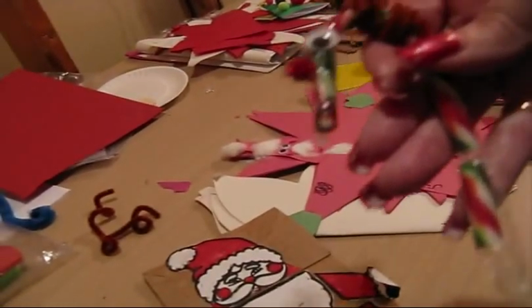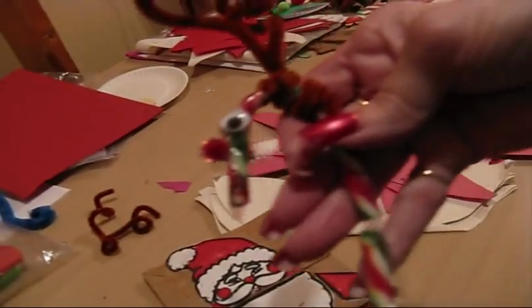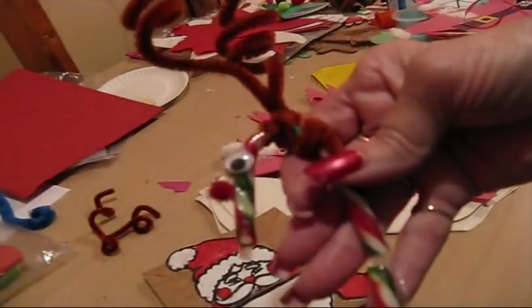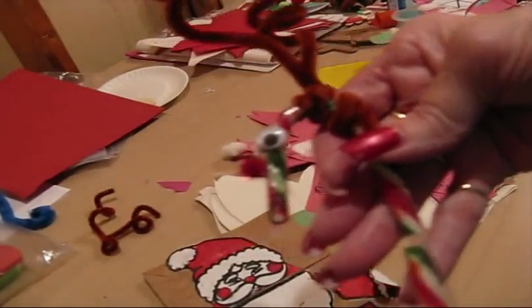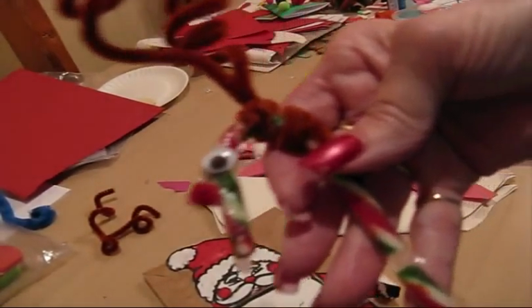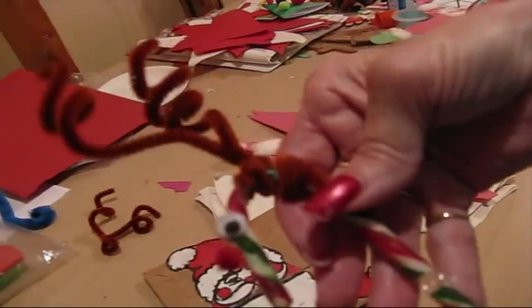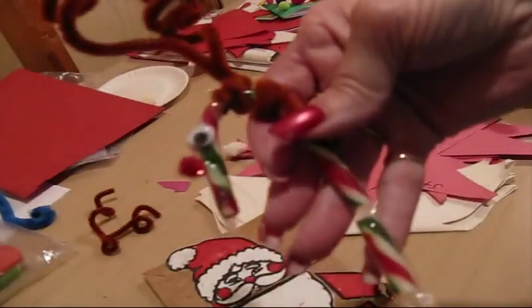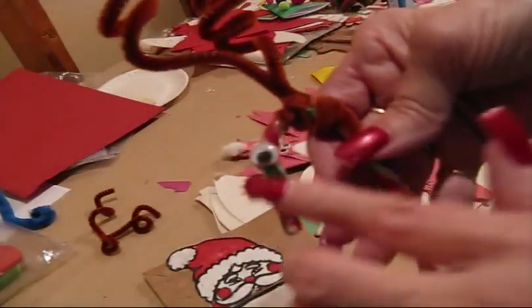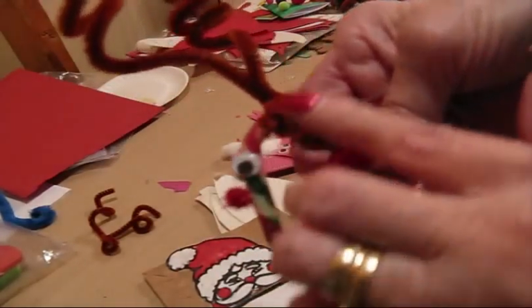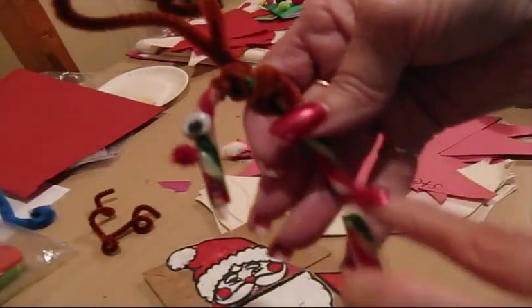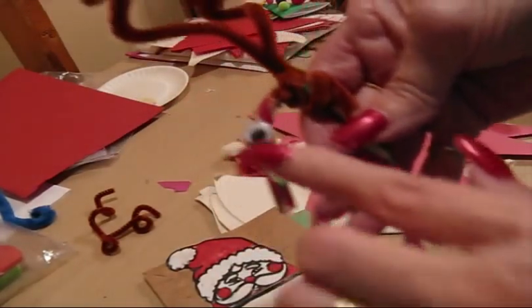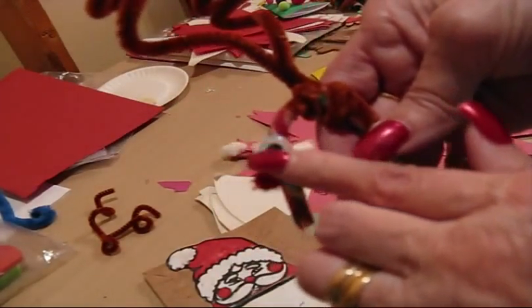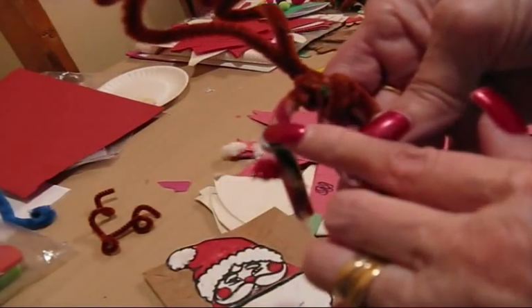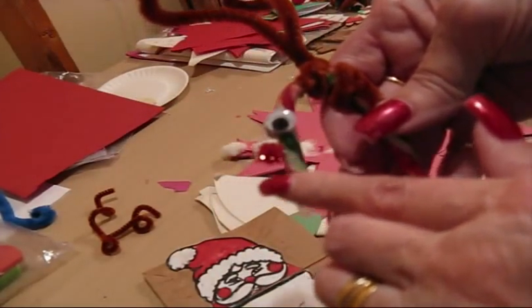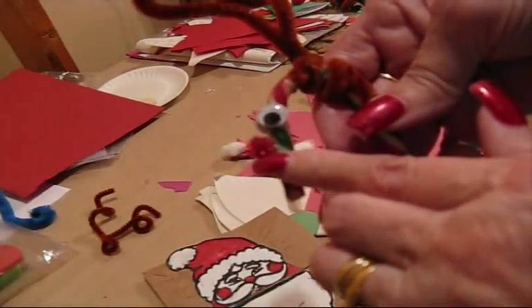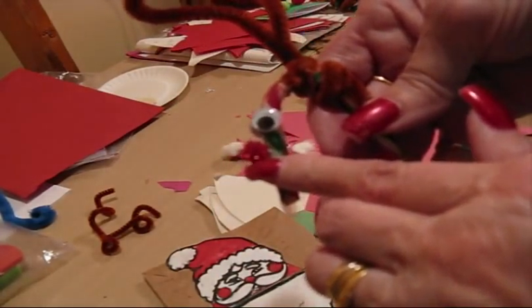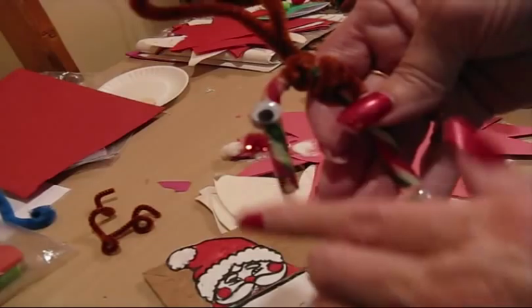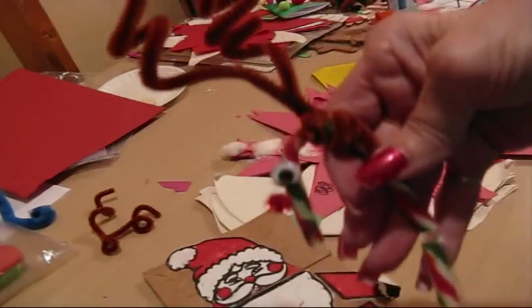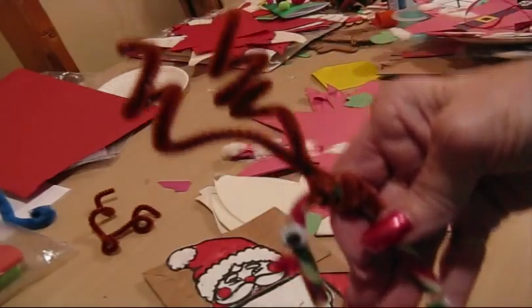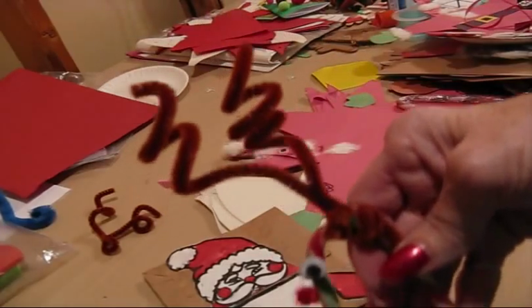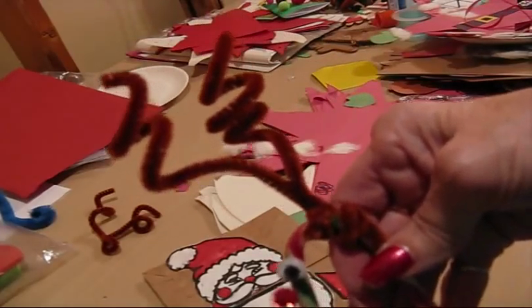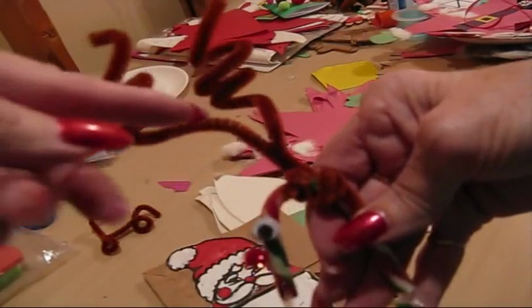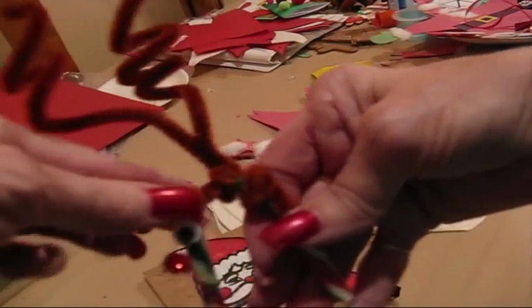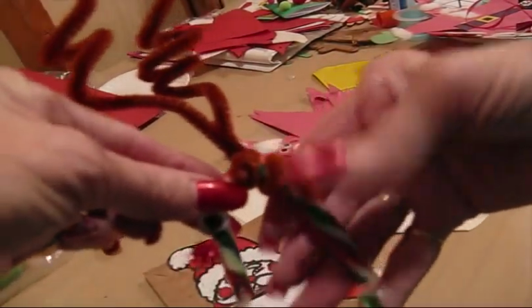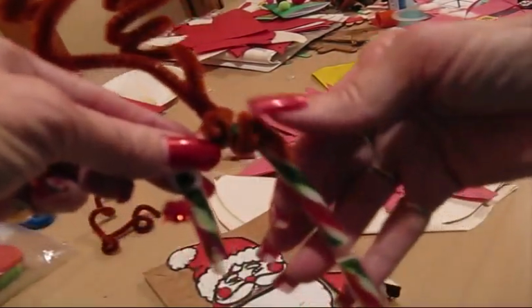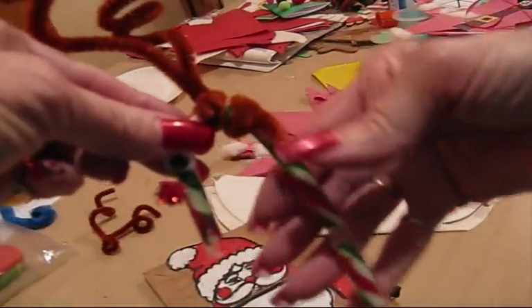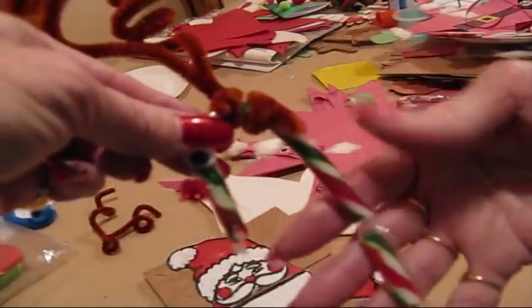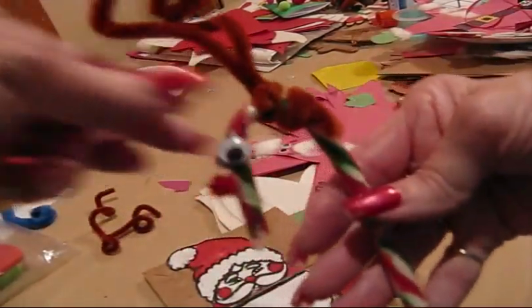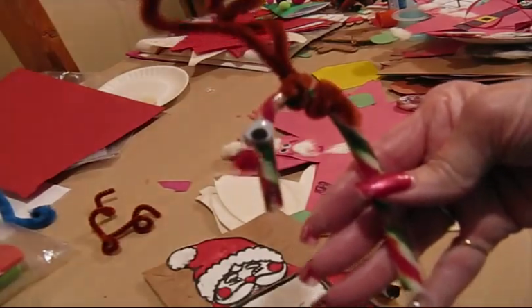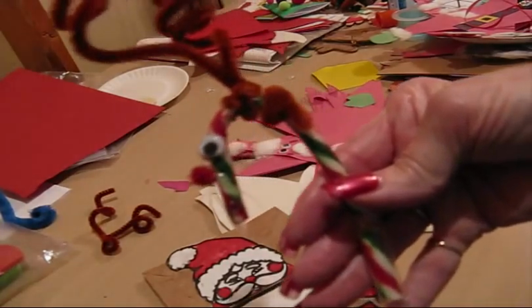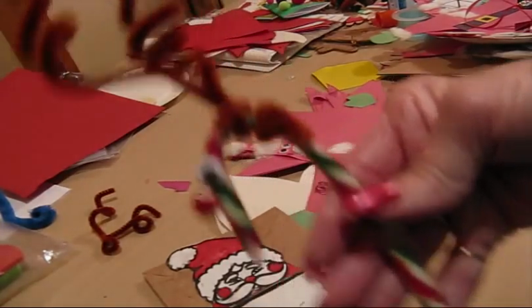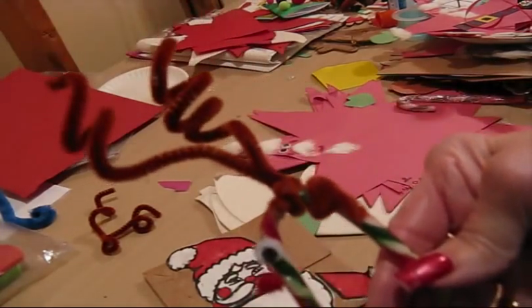Here's a Rudolph. Take a candy cane, put on eyes and a little sparkly red nose and pipe cleaners. Wrap the pipe cleaners around the top and that gives you your candy cane Rudolph.